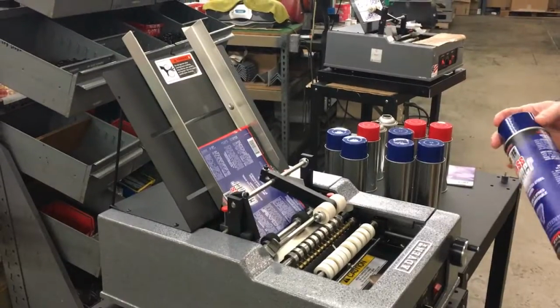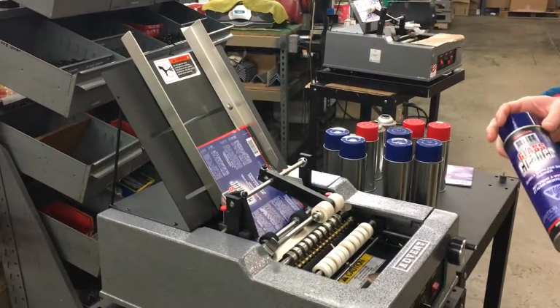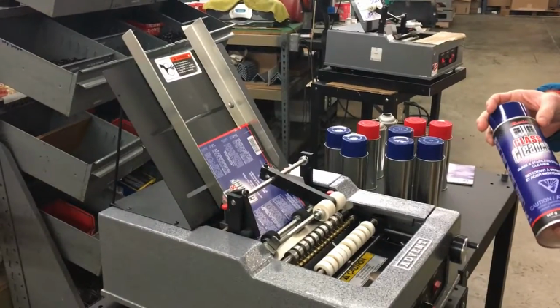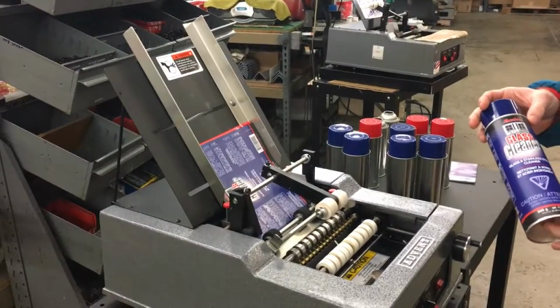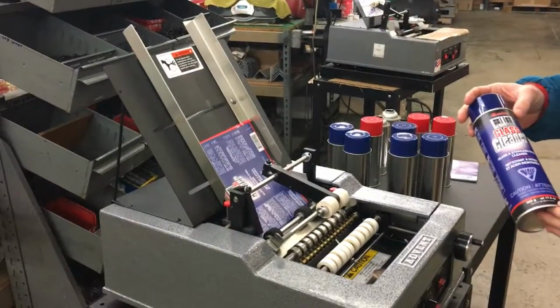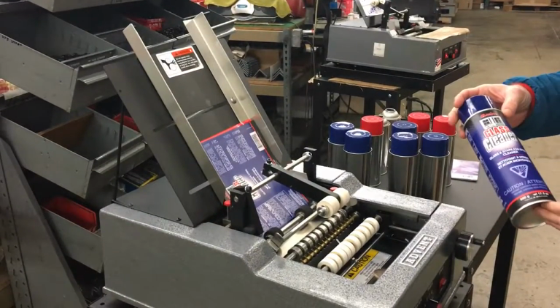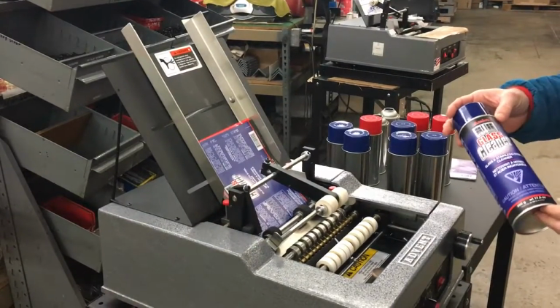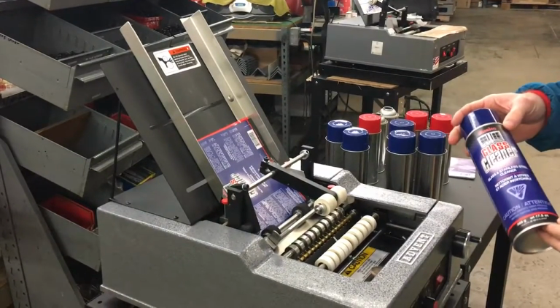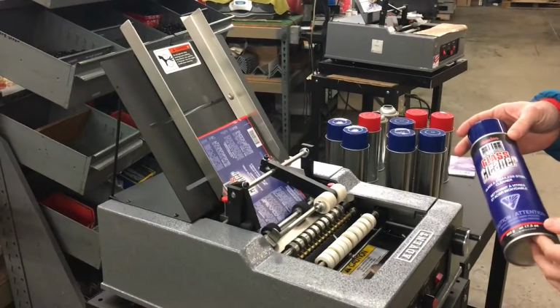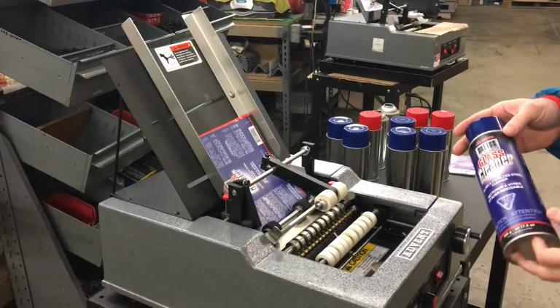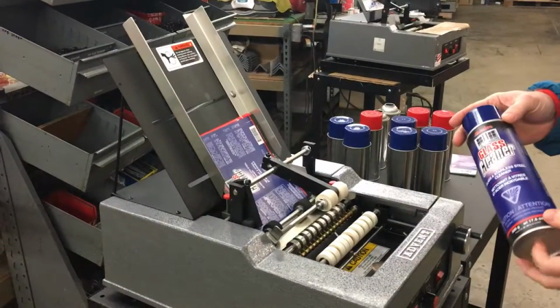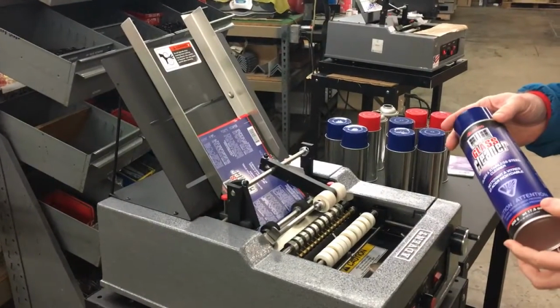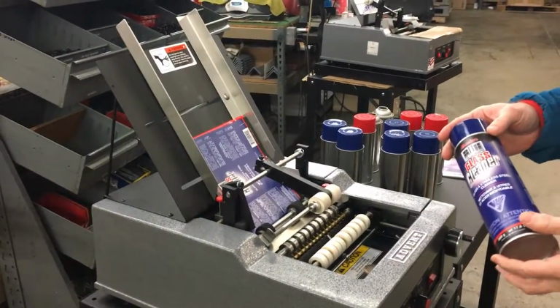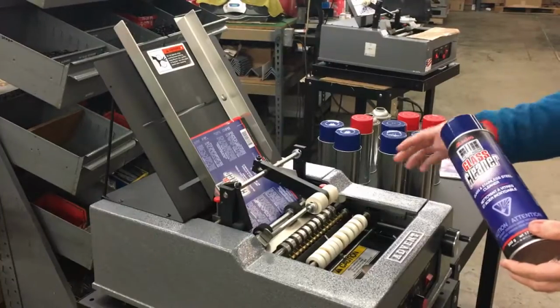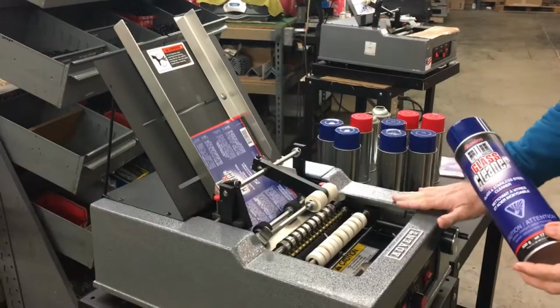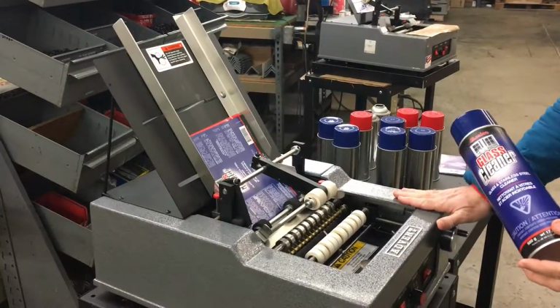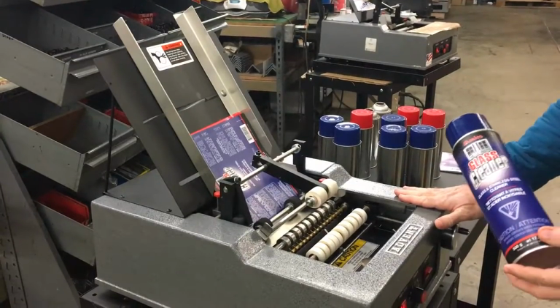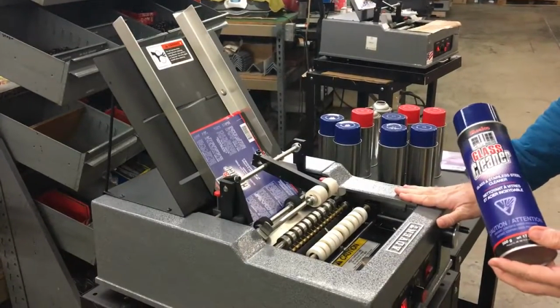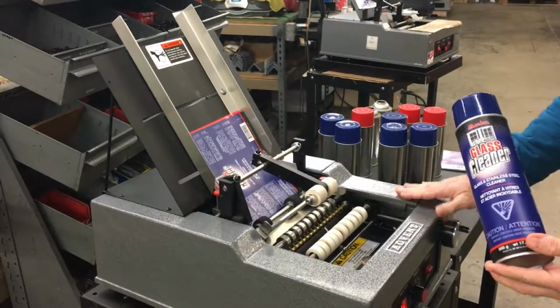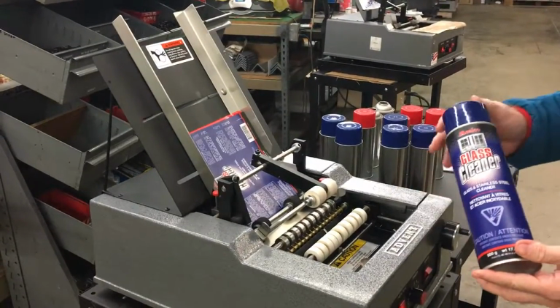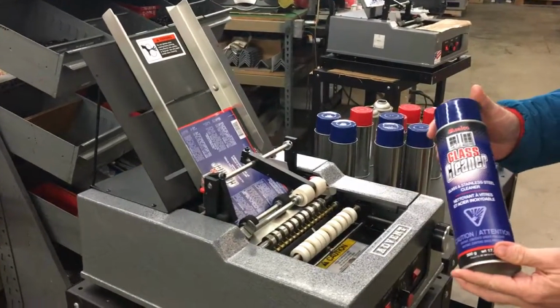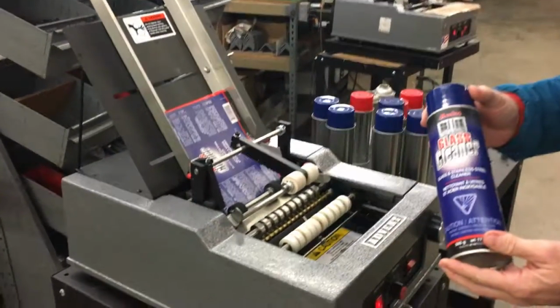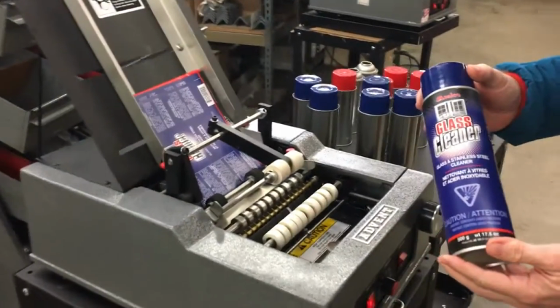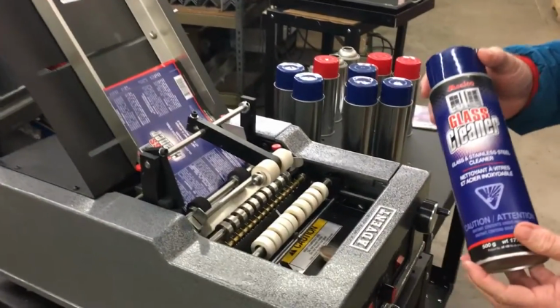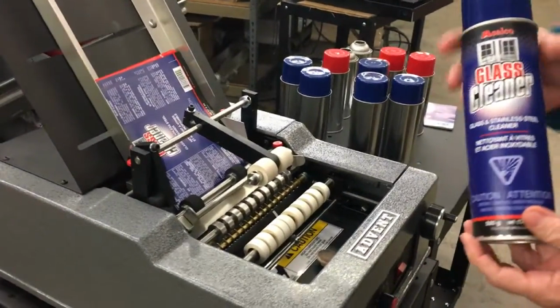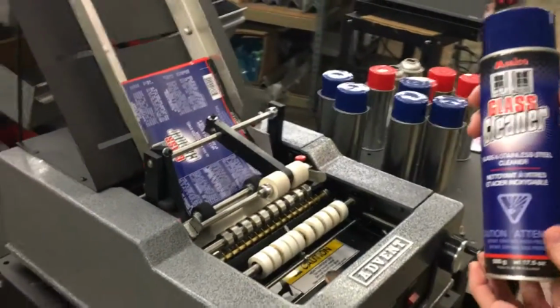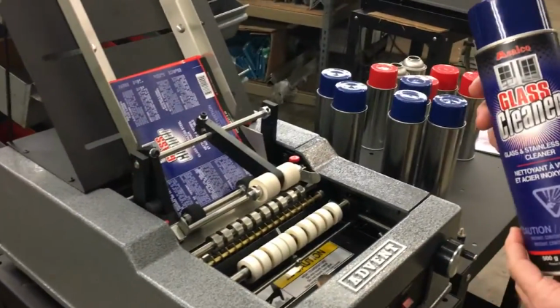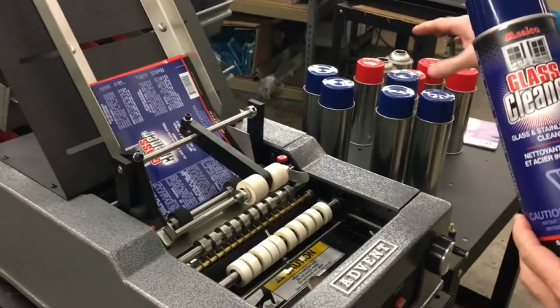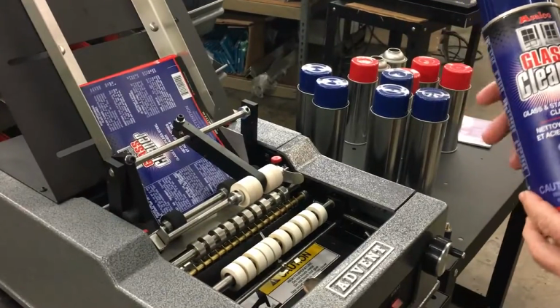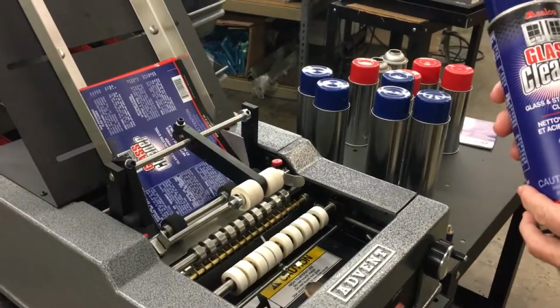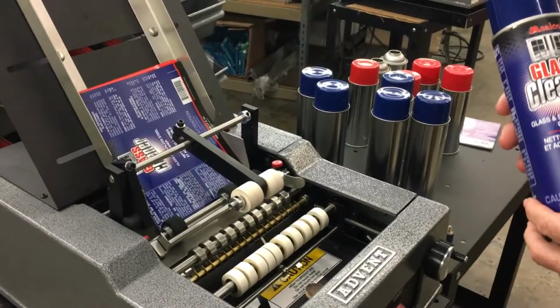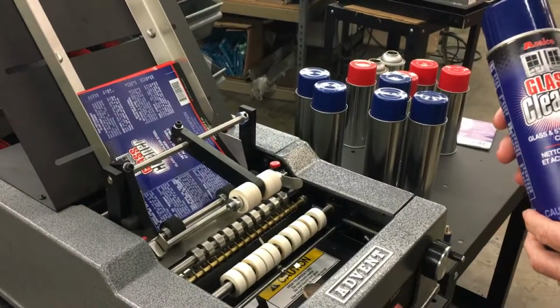Hello, my name is Alex from the Advent Label Applicator Company. This is going to be a demonstration of an Advent 200, which is a plain paper labeler. And we're going to be labeling two types of aerosol containers.